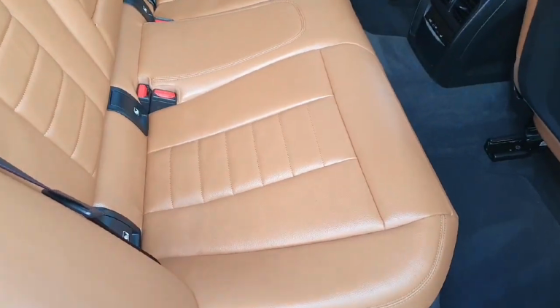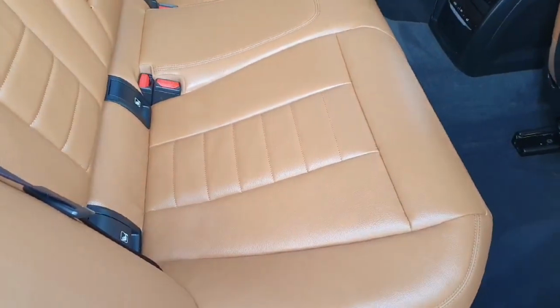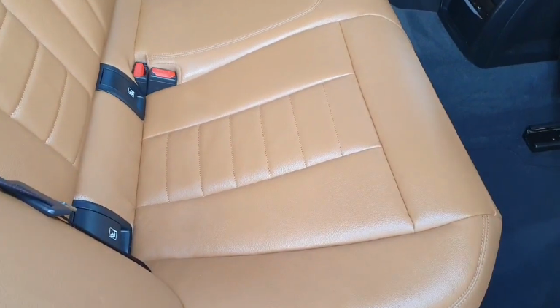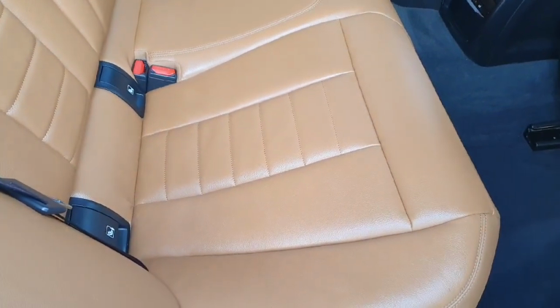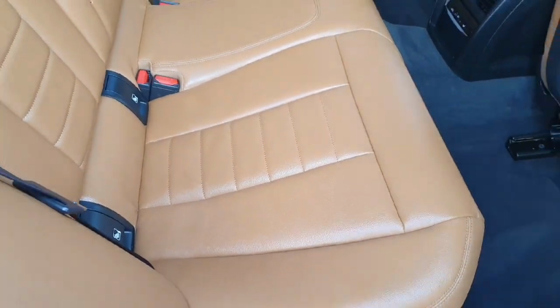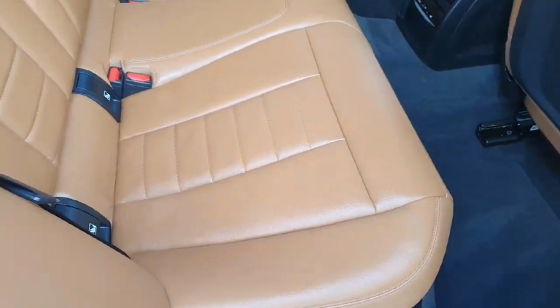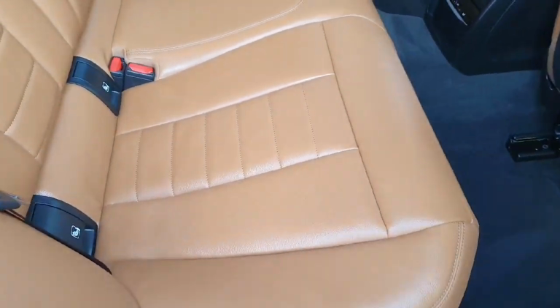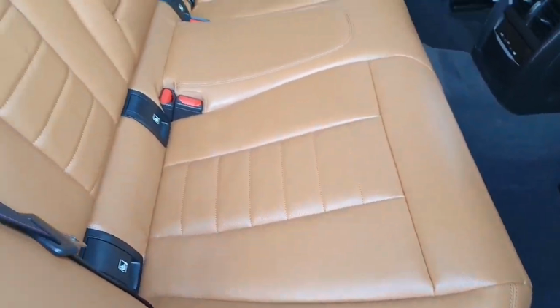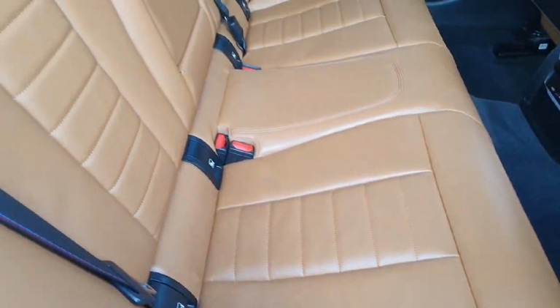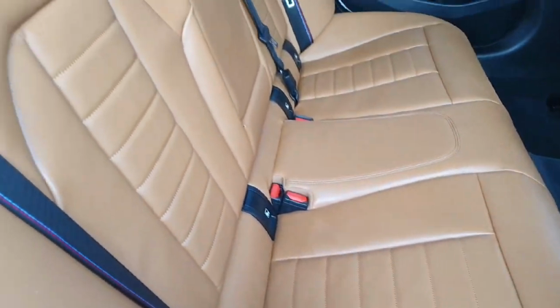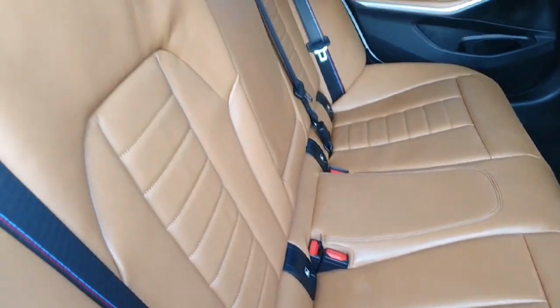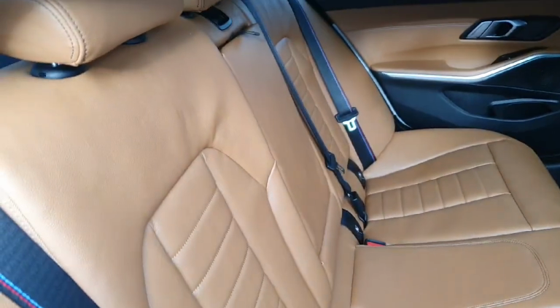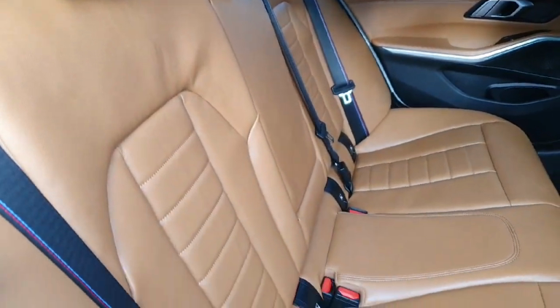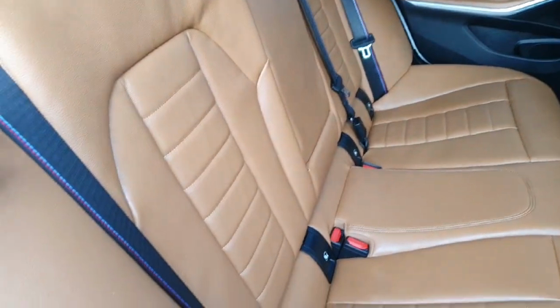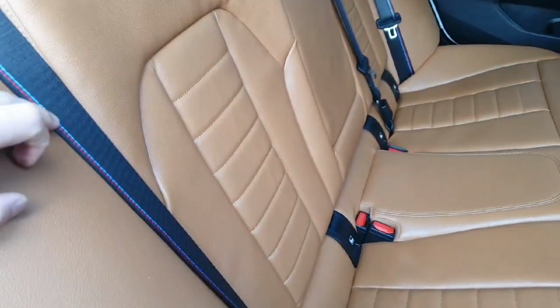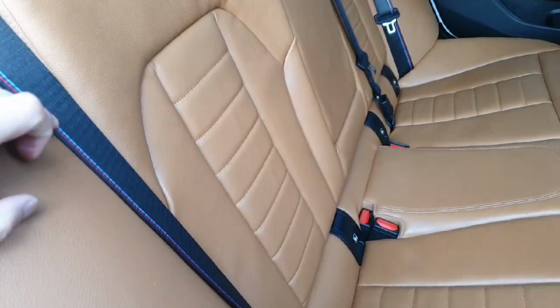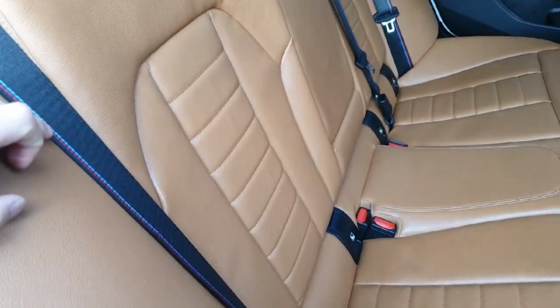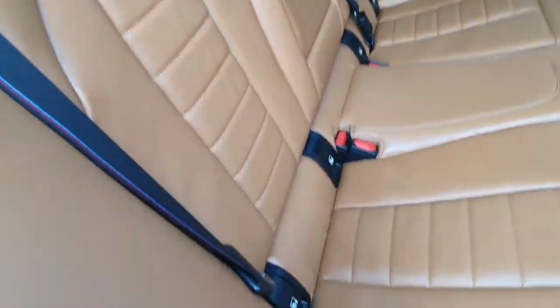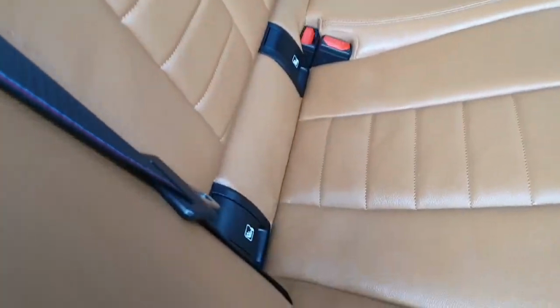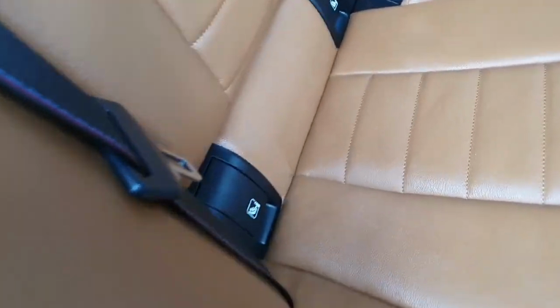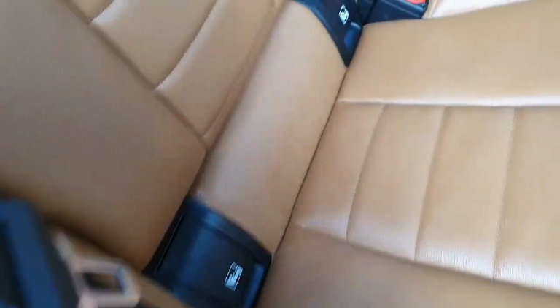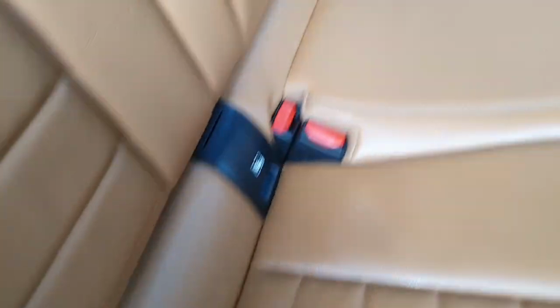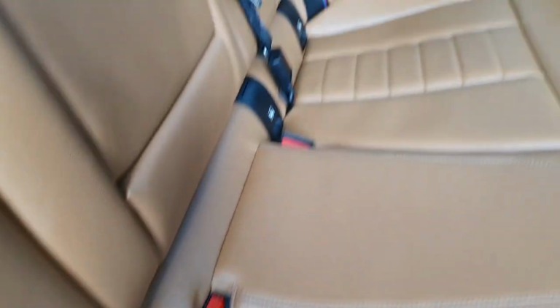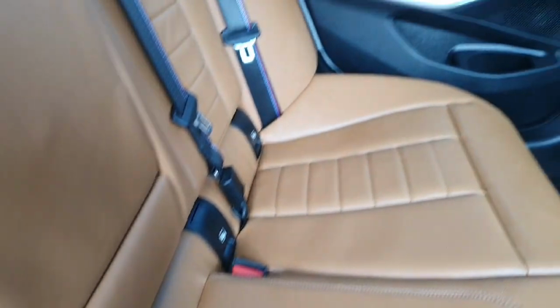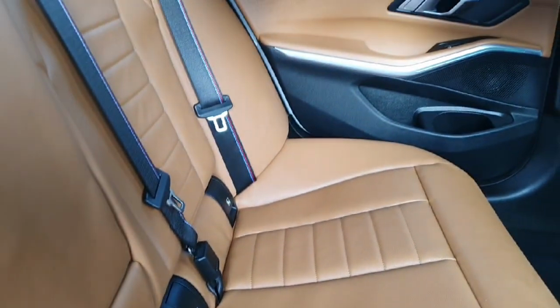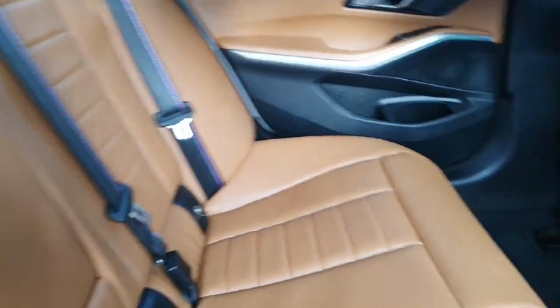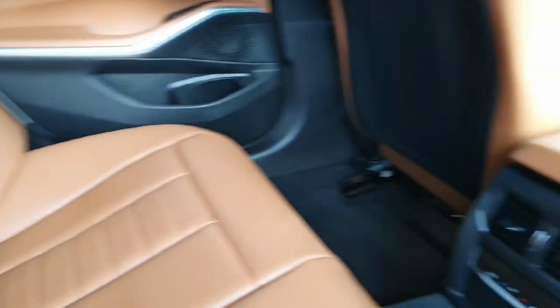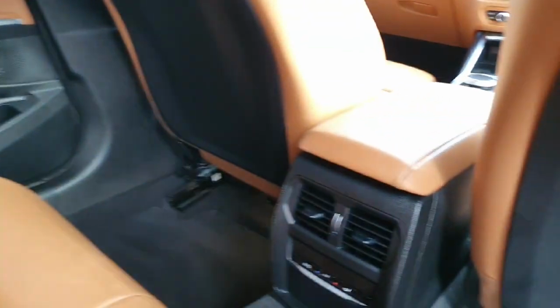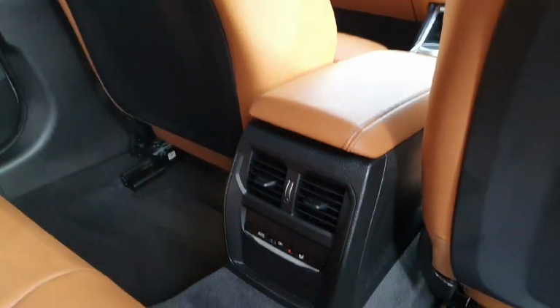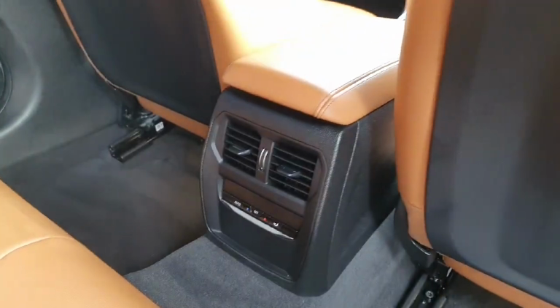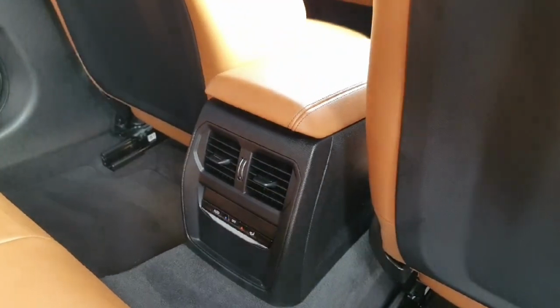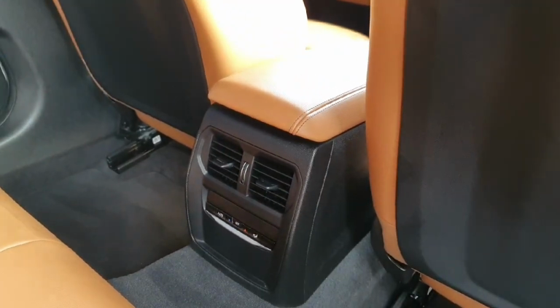Now here inside the car, starting from the back, we have this beautiful bead colour on the seats with the three colours from the M package. We have ISOFIX in all the seats for the convenience of children, and also central air conditioning.